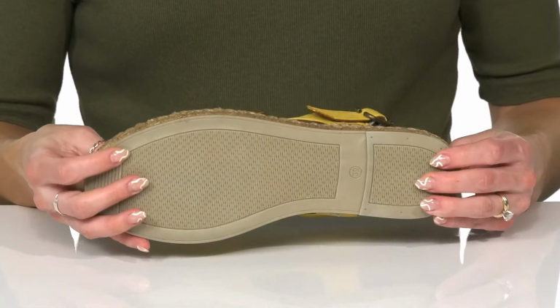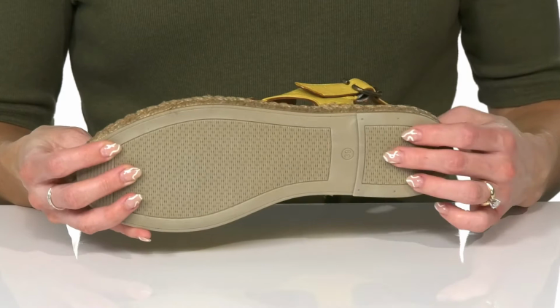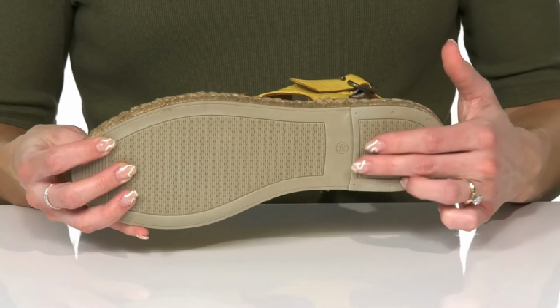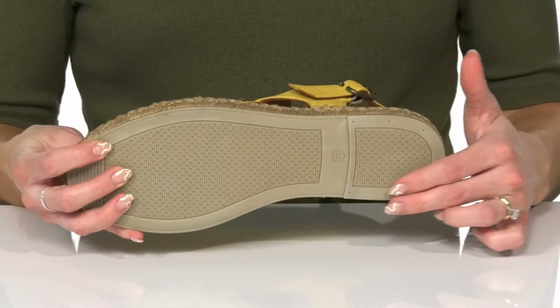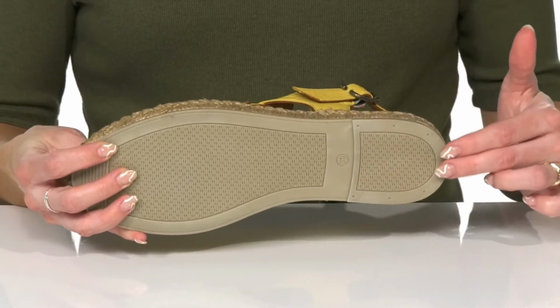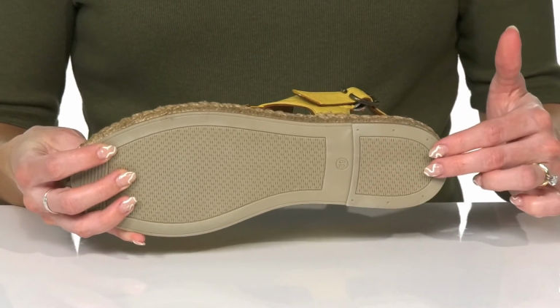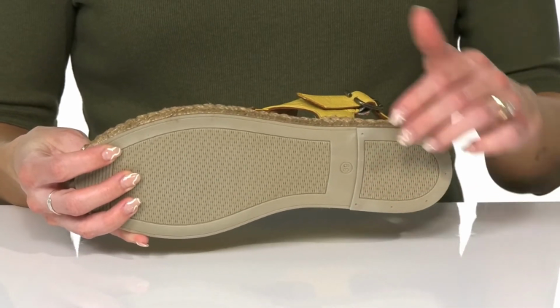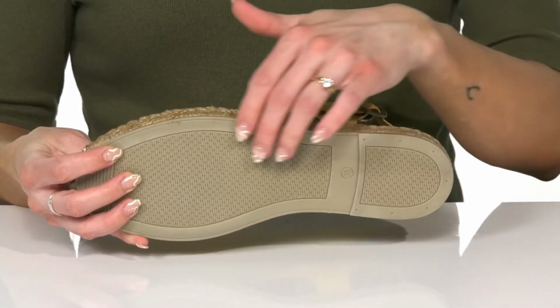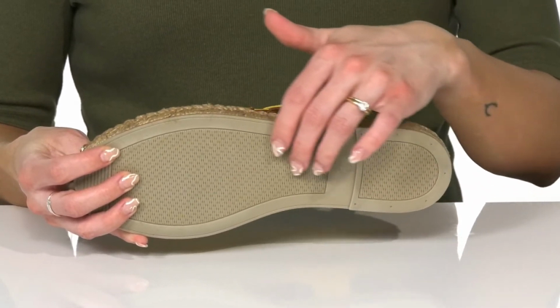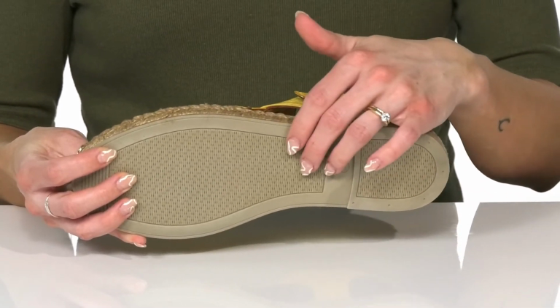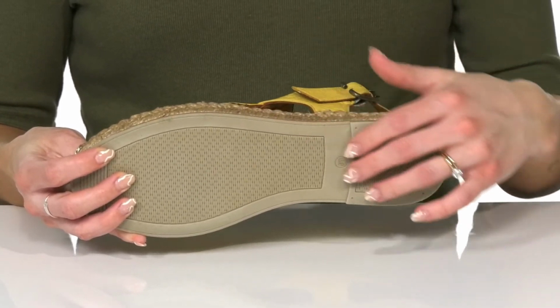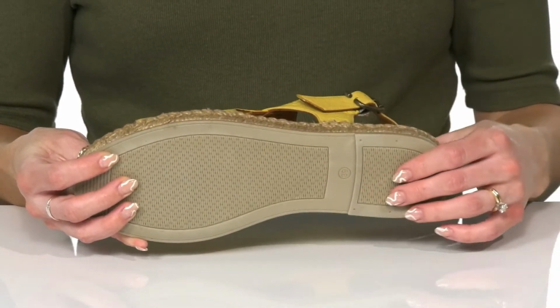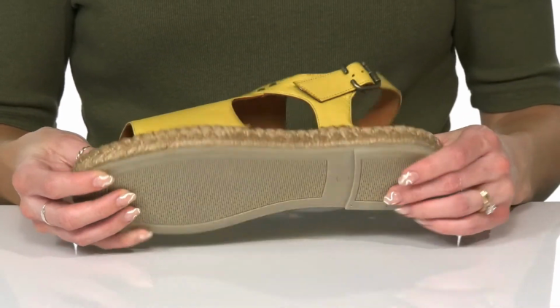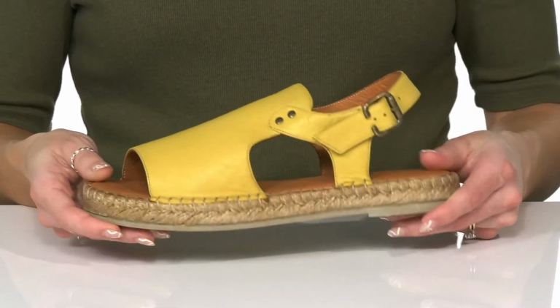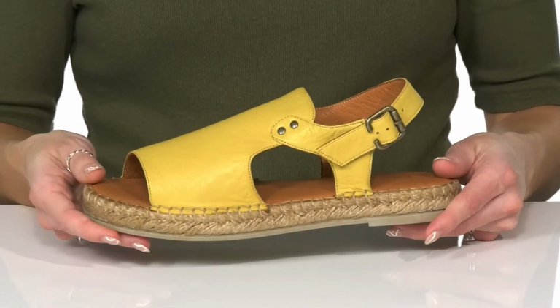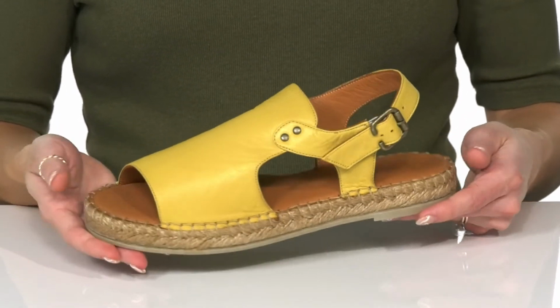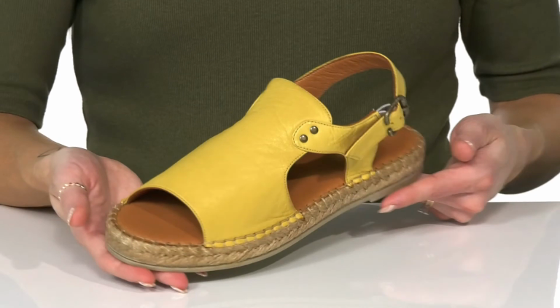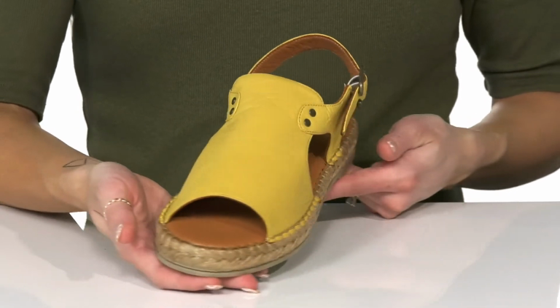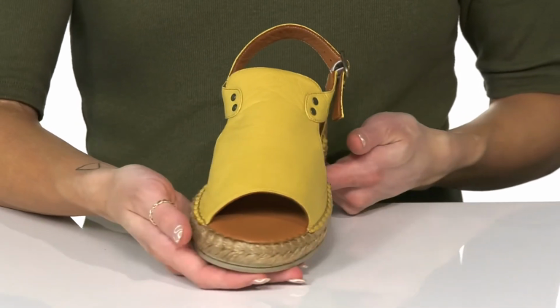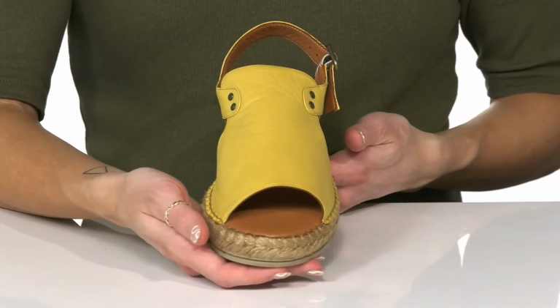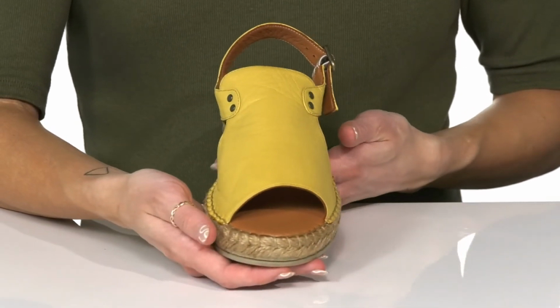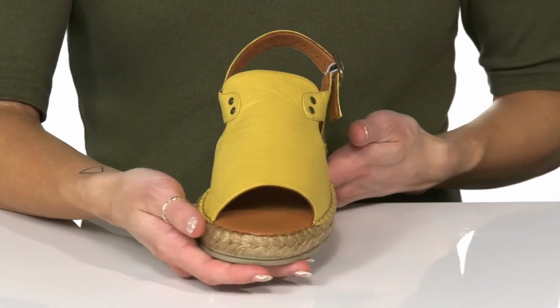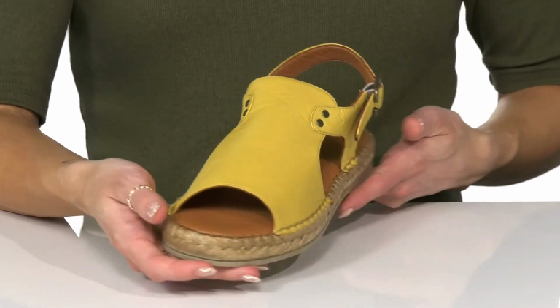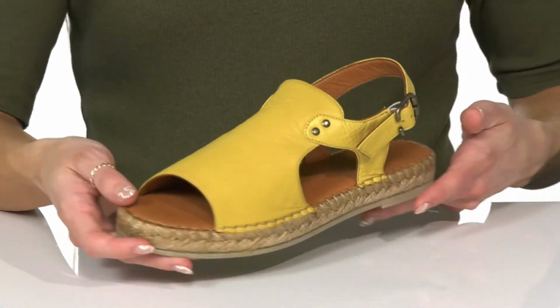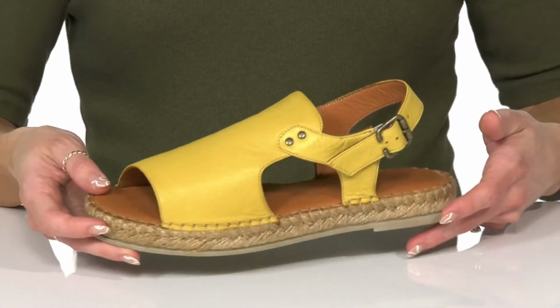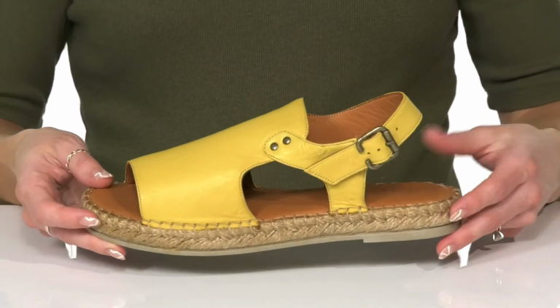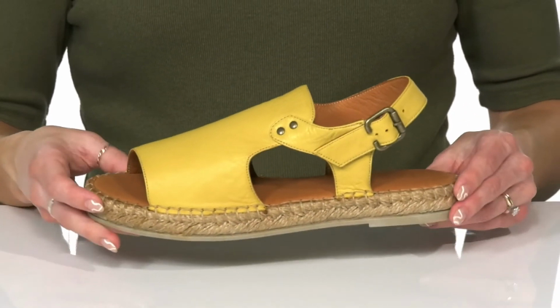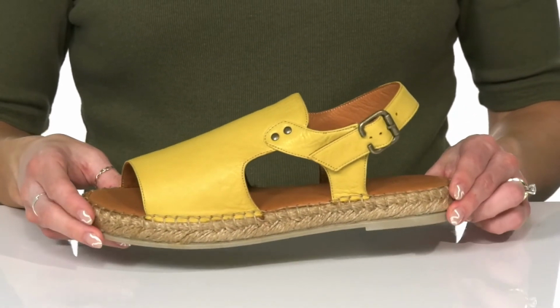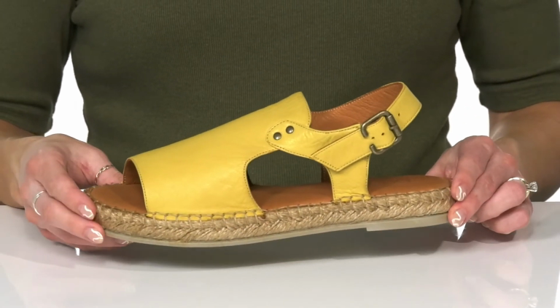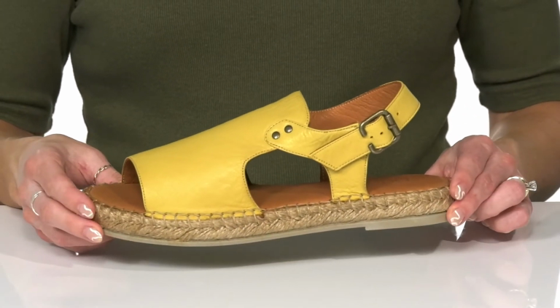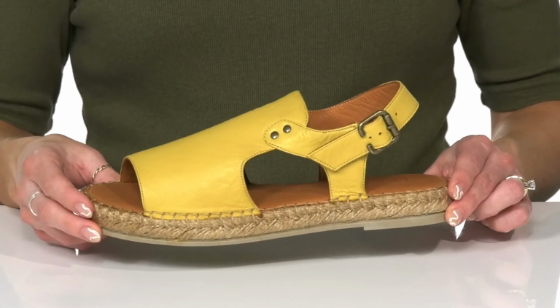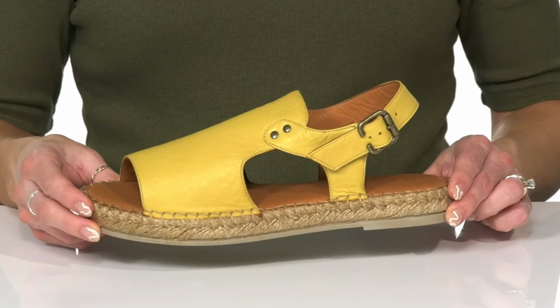They sit on top of a synthetic outsole that has a lot of grip and tread to help with some traction under your feet. I think these are perfect for wearing to elevate a casual look this summer.